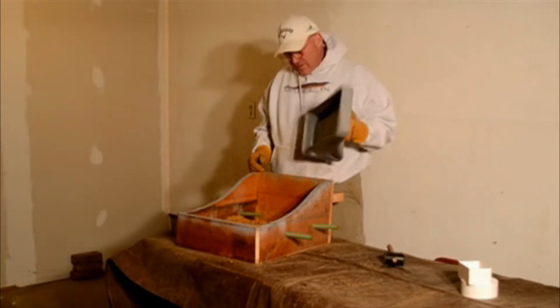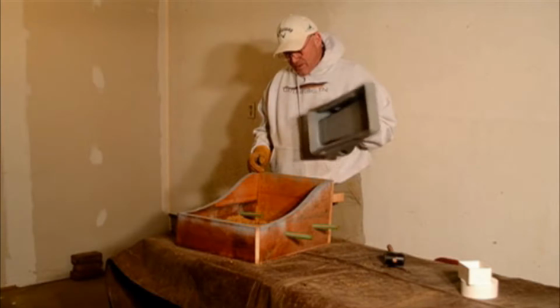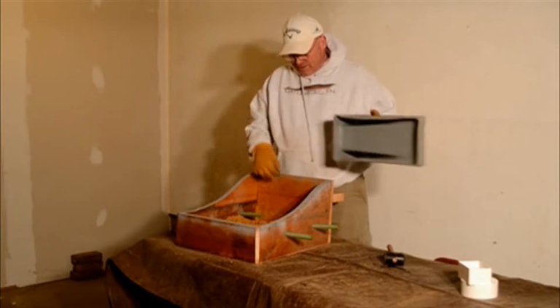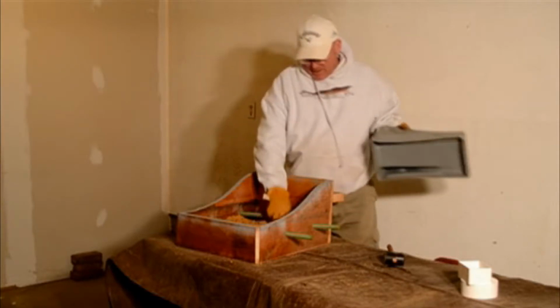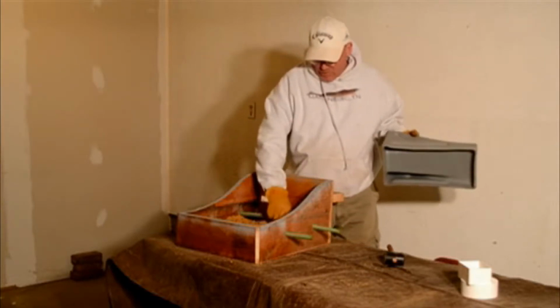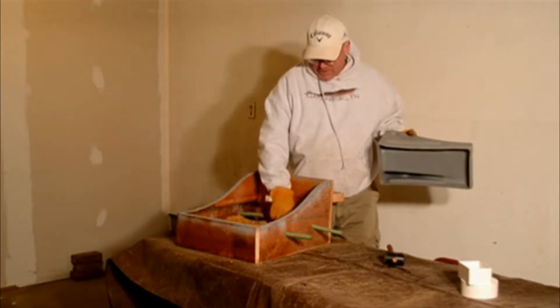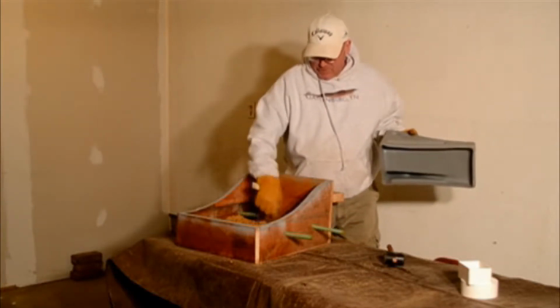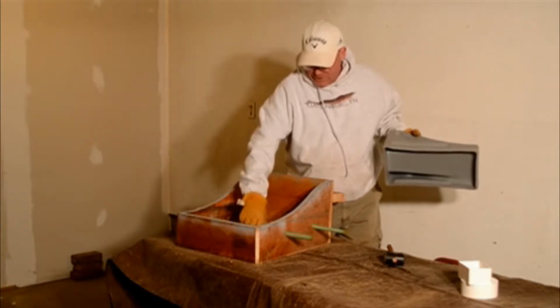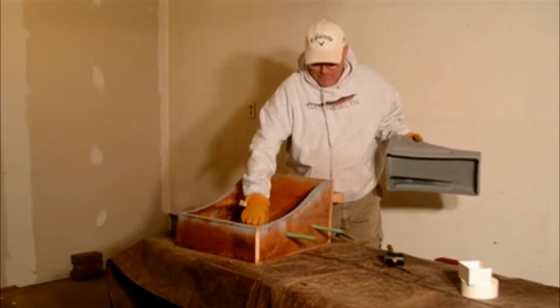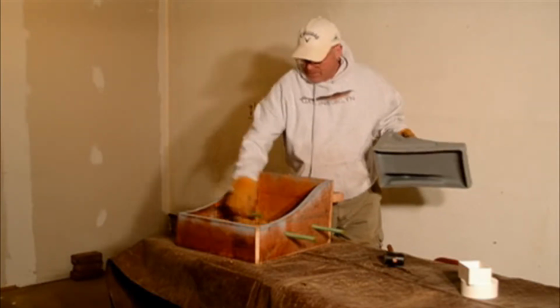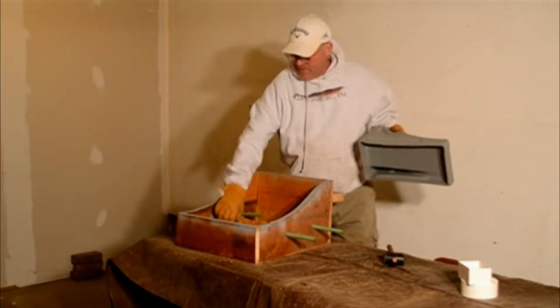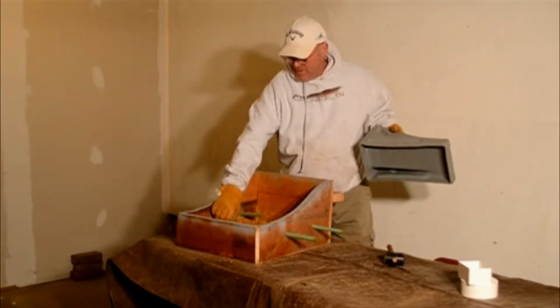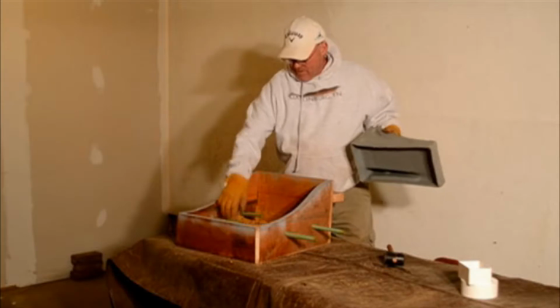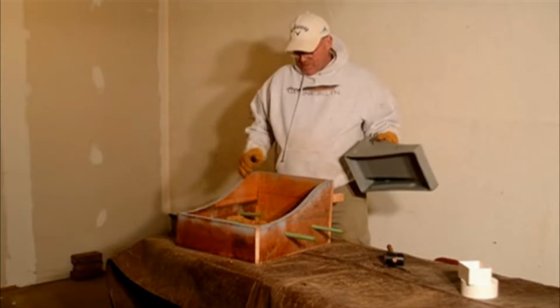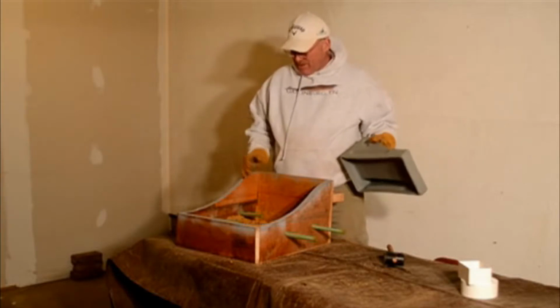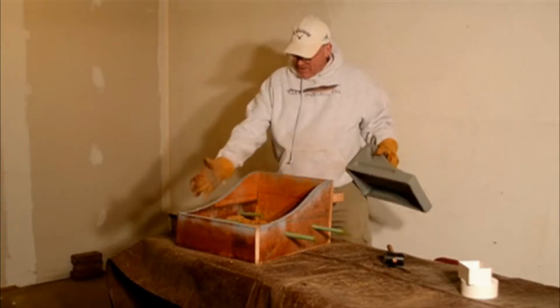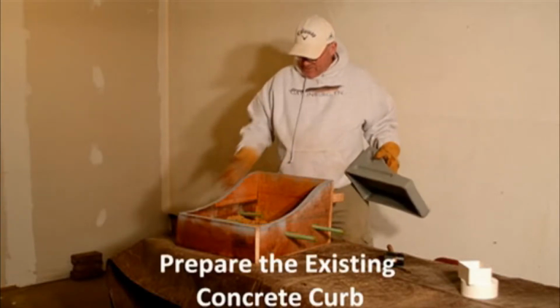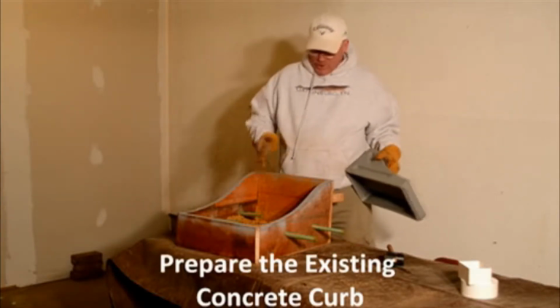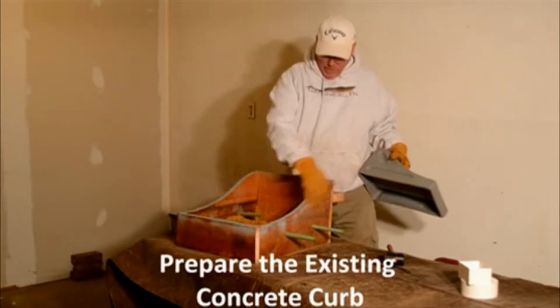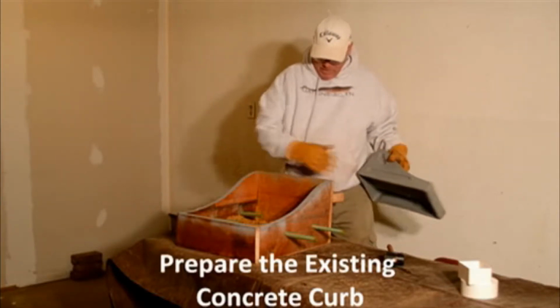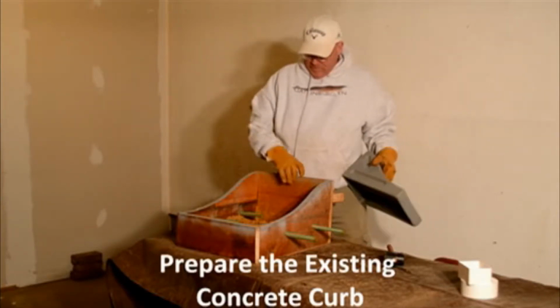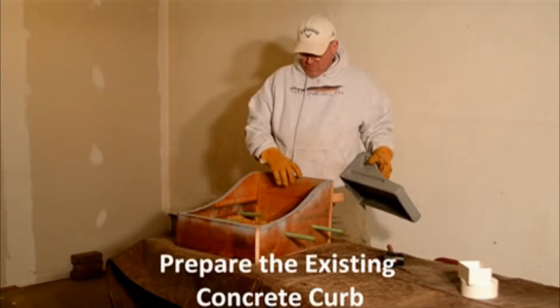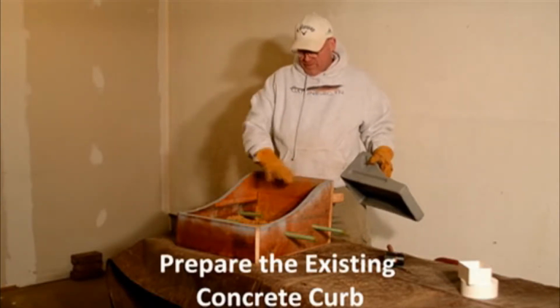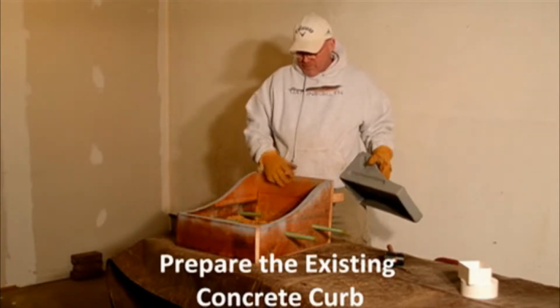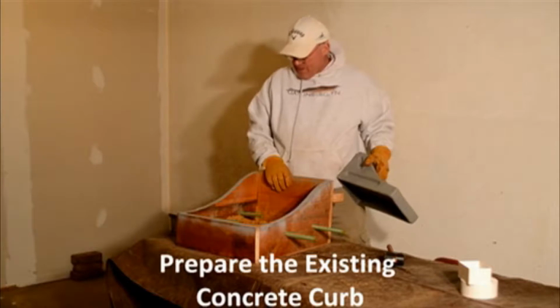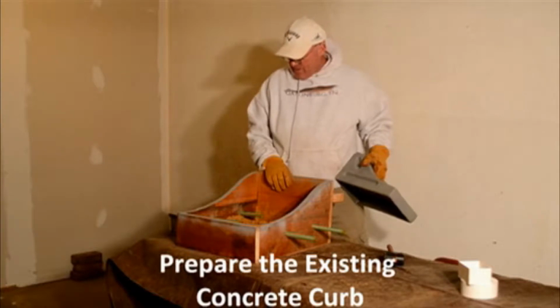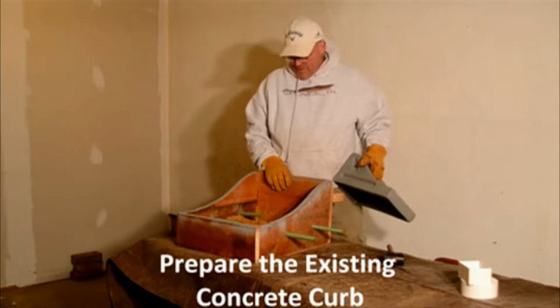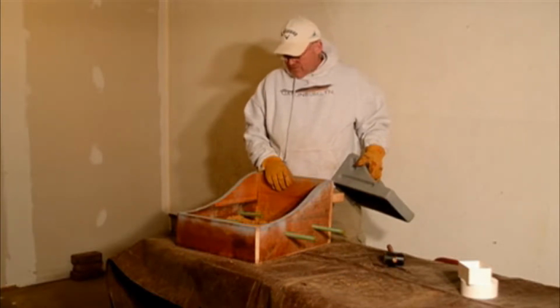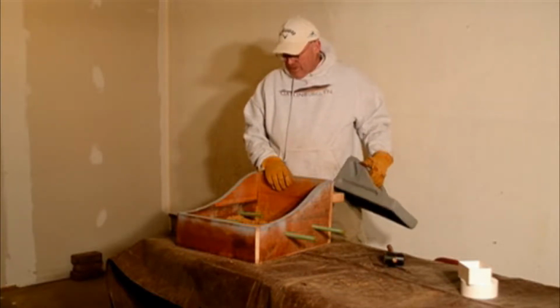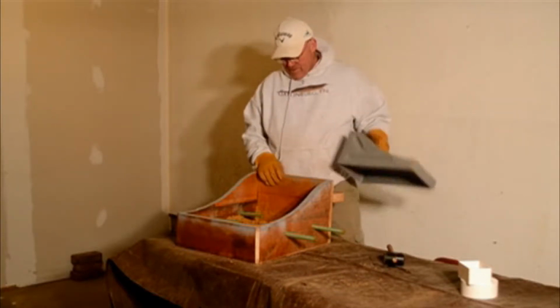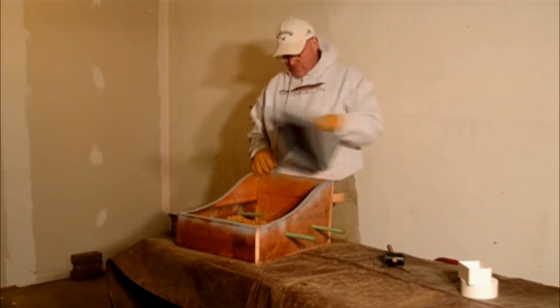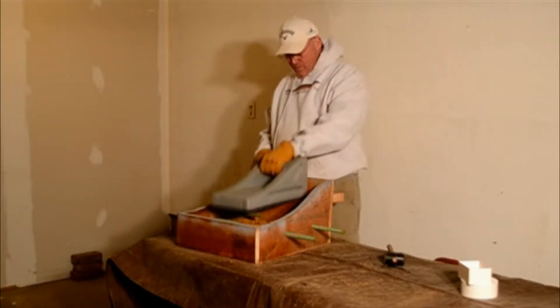I'm going to explain how to install one of these if you want to do it yourself or have it done, which is basically taking and cutting out the existing curb where your old drain went through and installing the new J-boot.